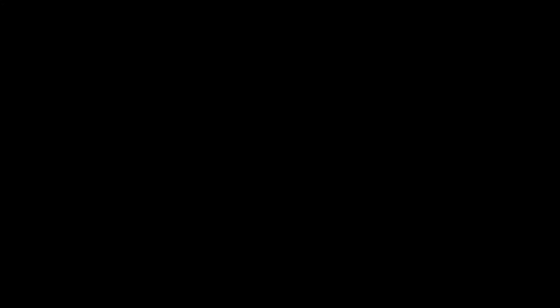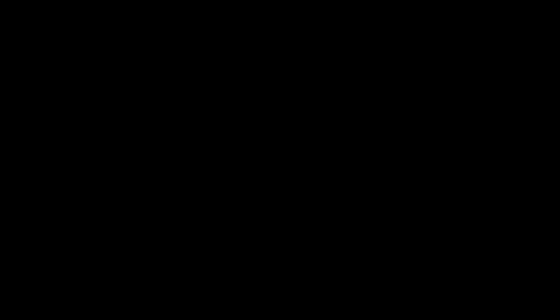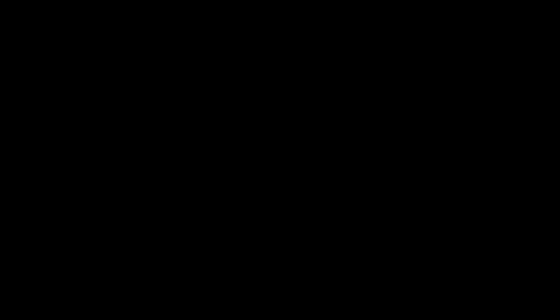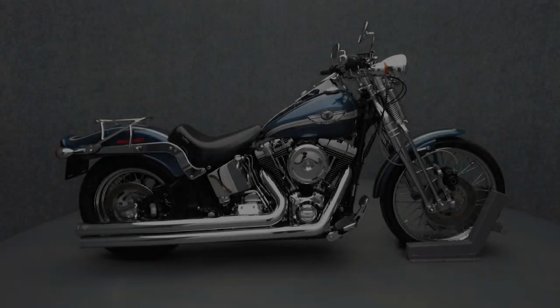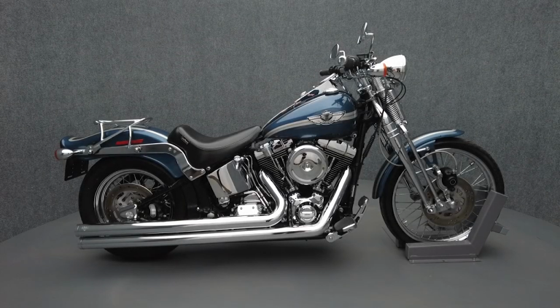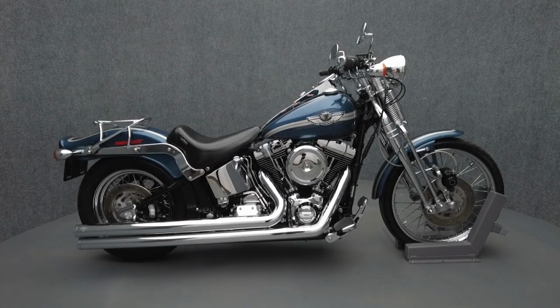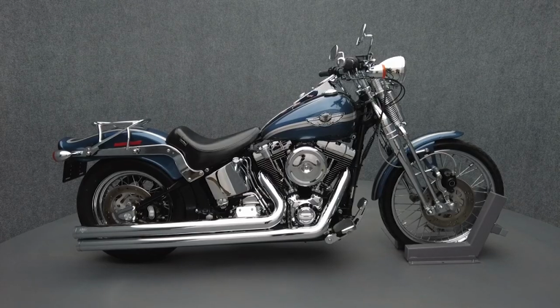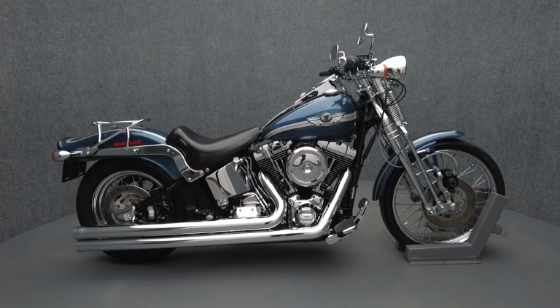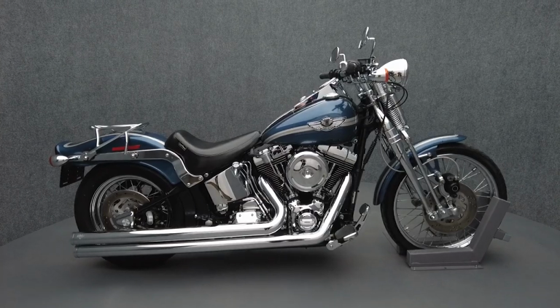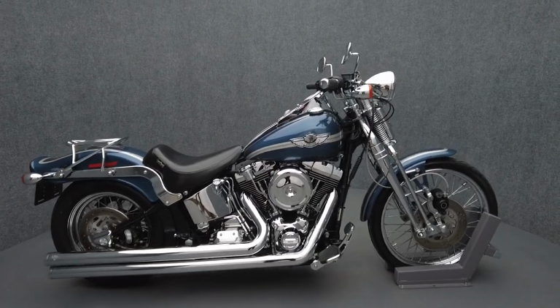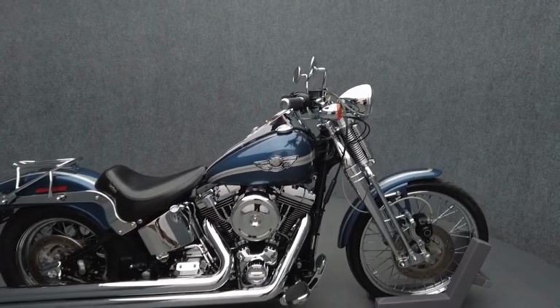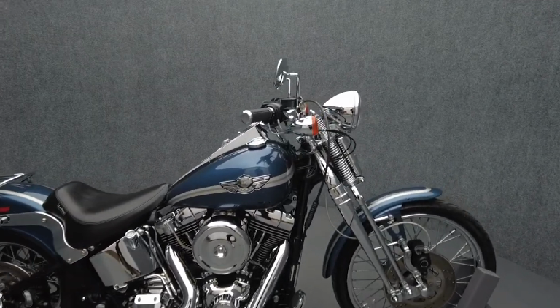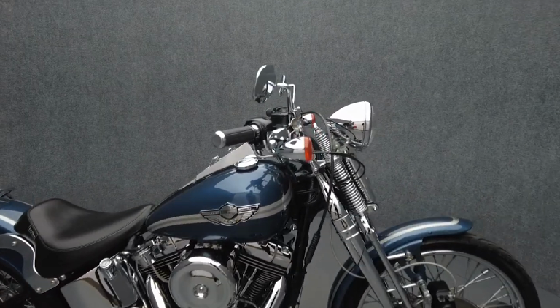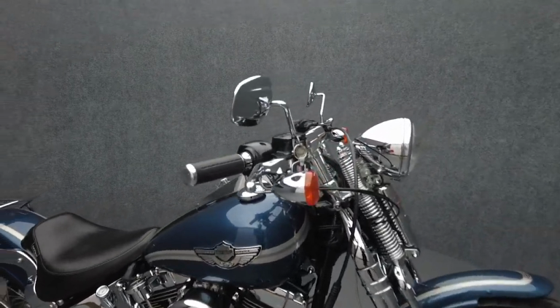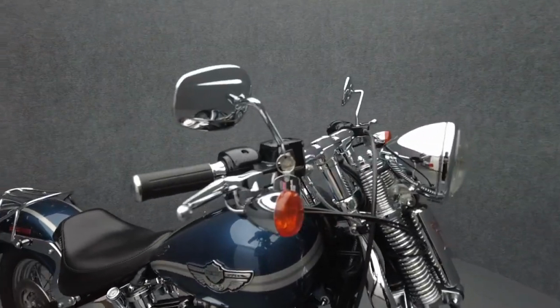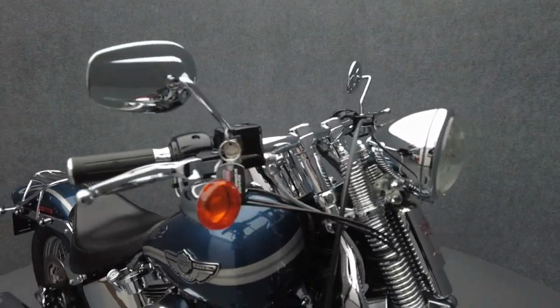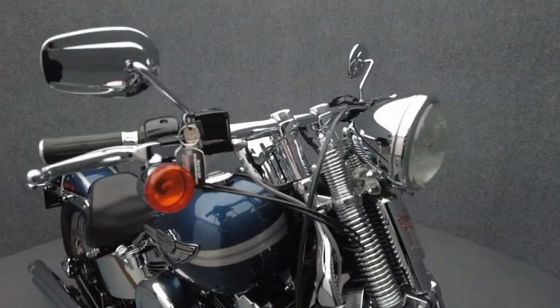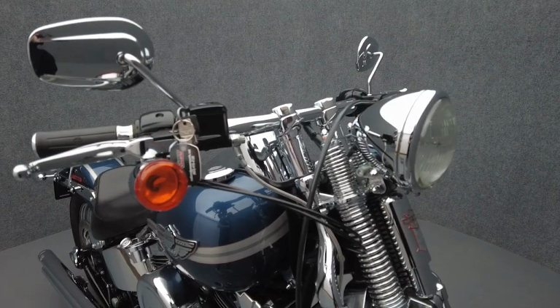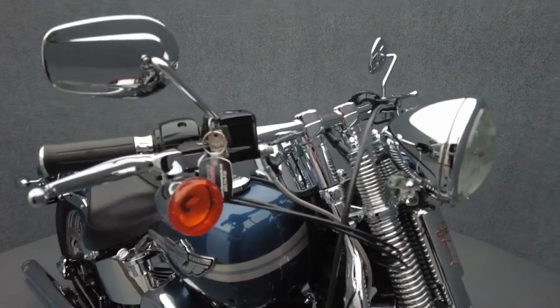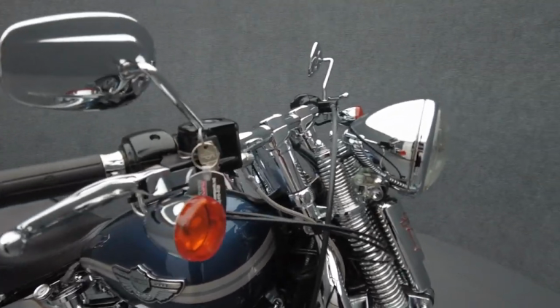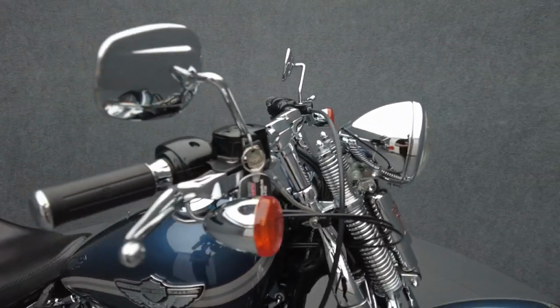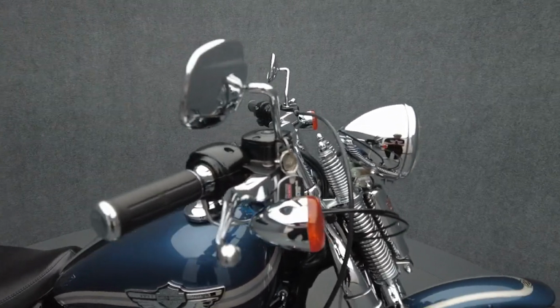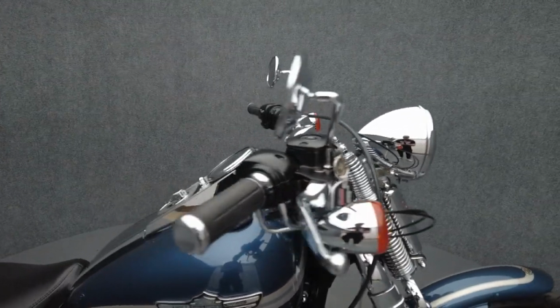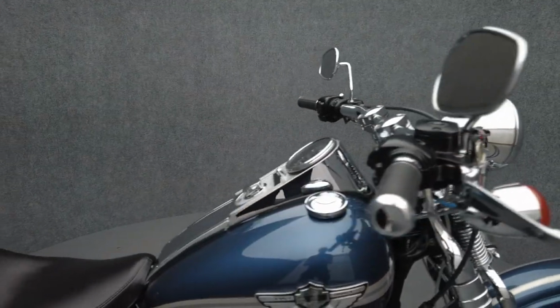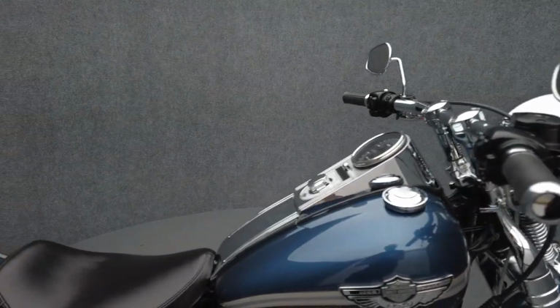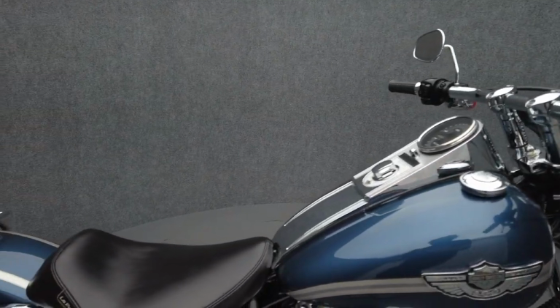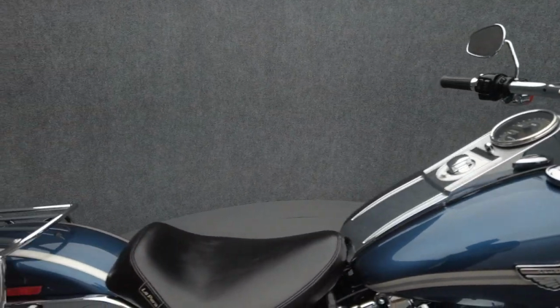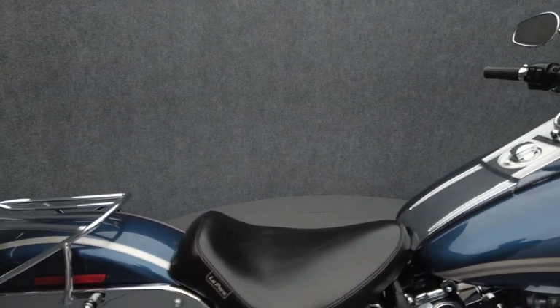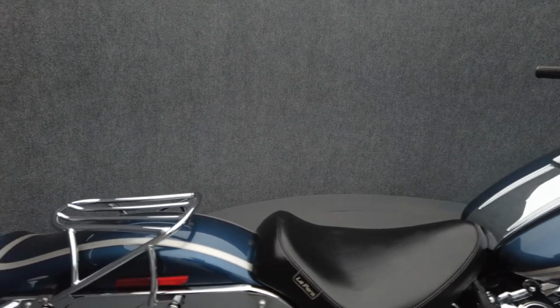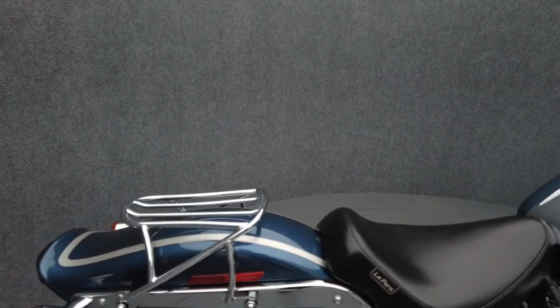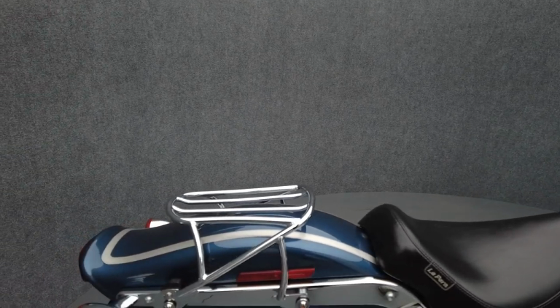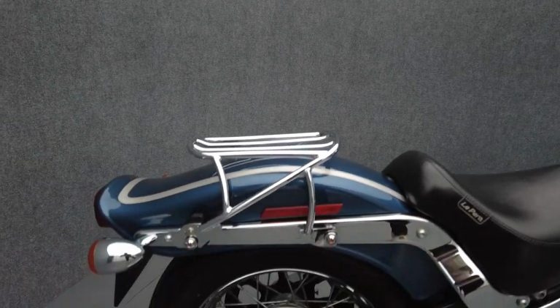Hey everyone, this is Keegan from National Power Sports. This 2003 Harley-Davidson Softail Springer 100th anniversary with 17,931 miles passes New Hampshire State Inspection and runs well.